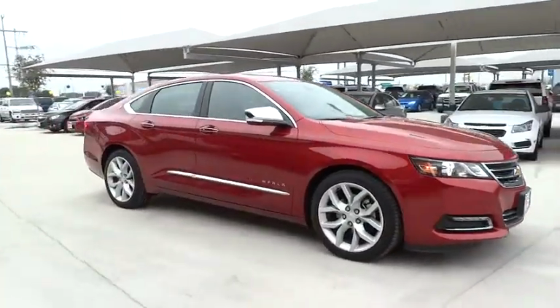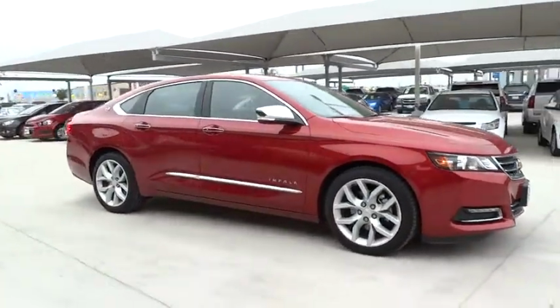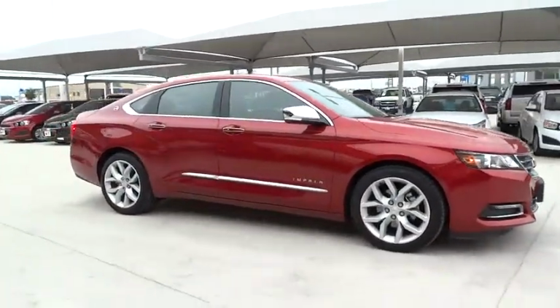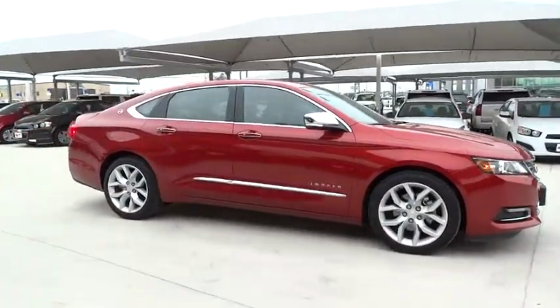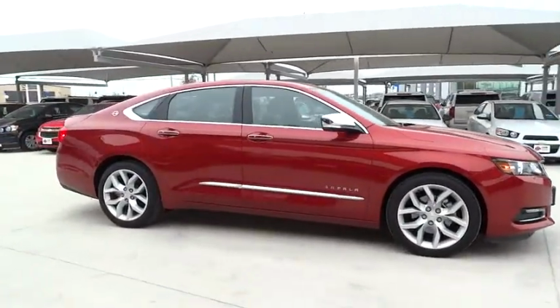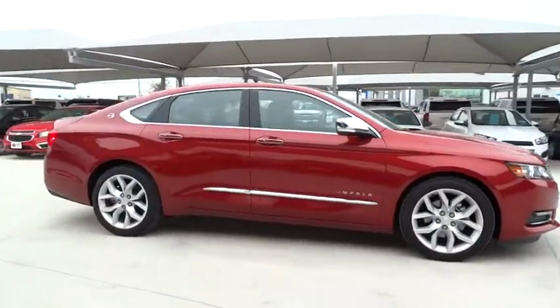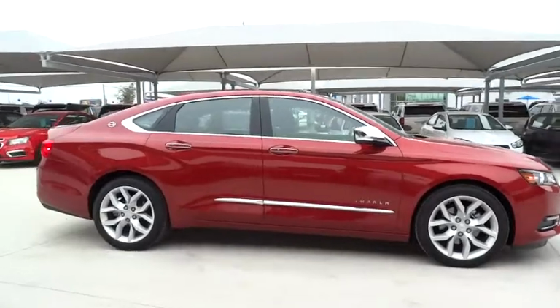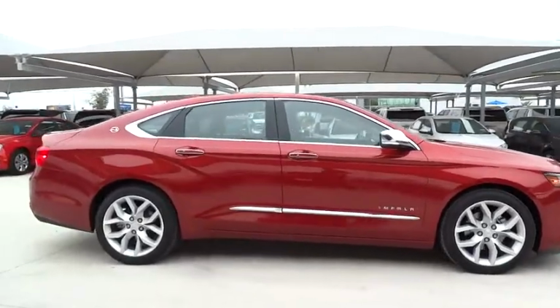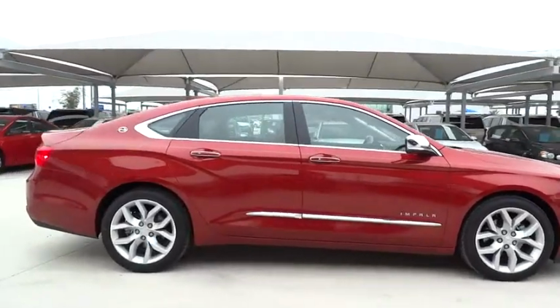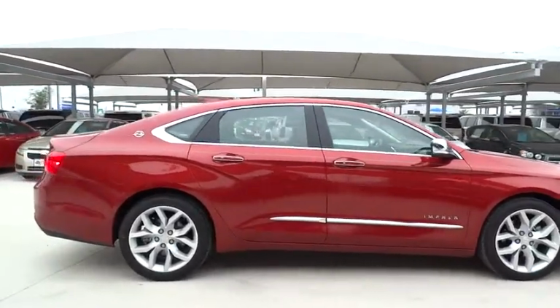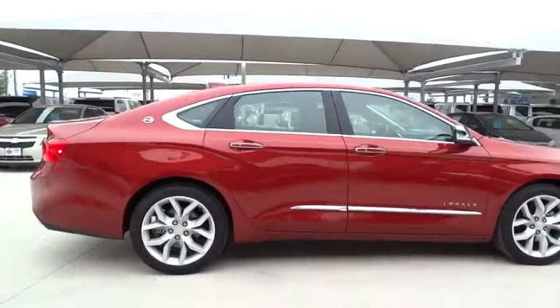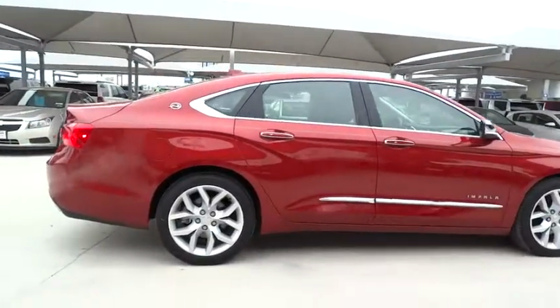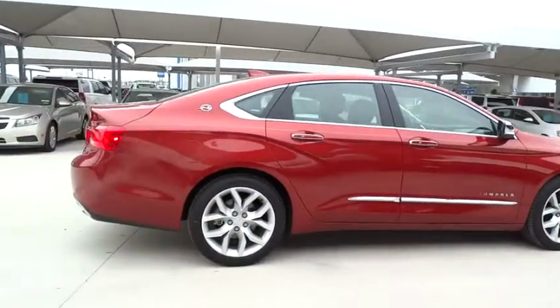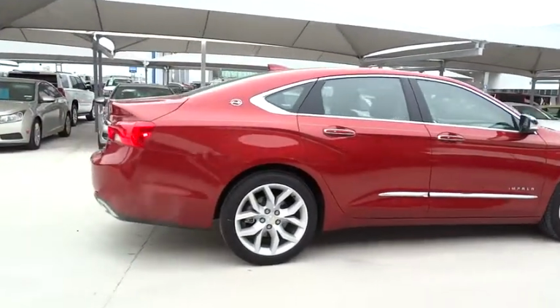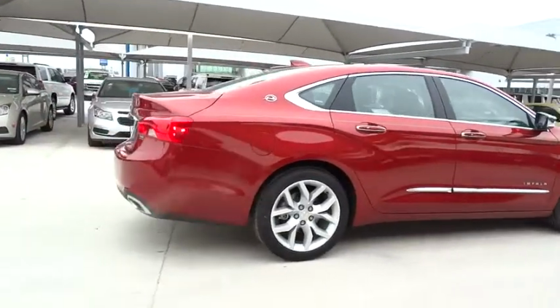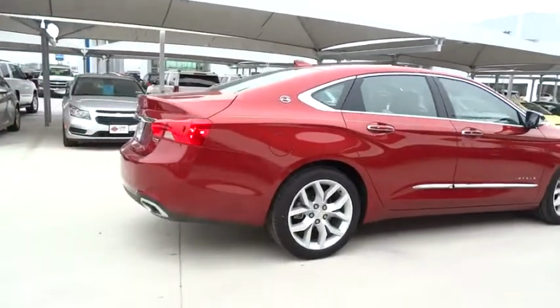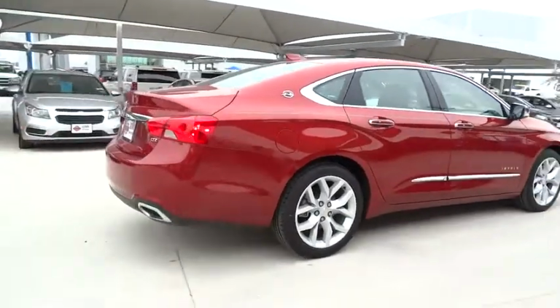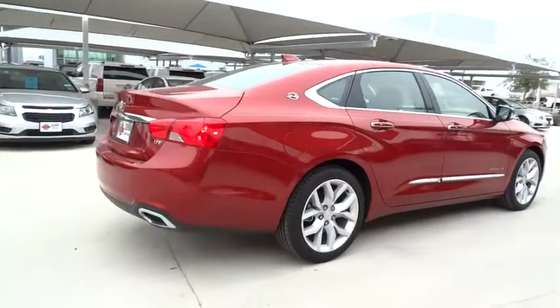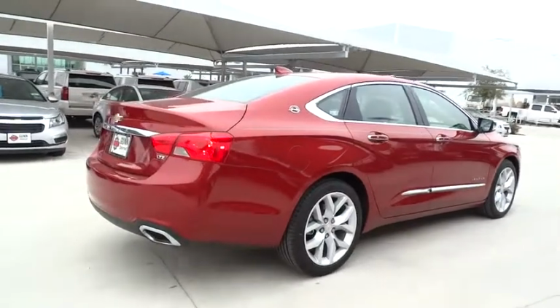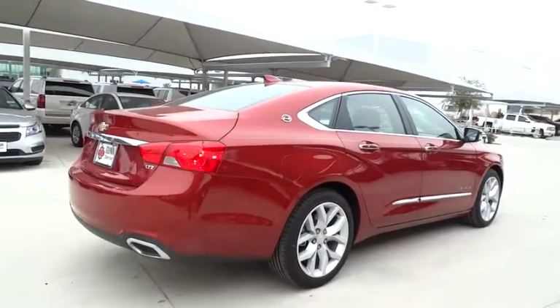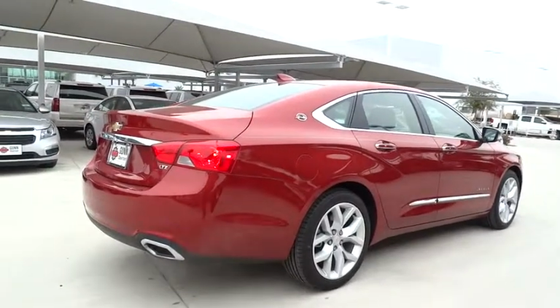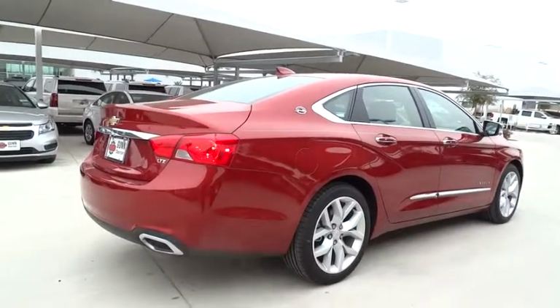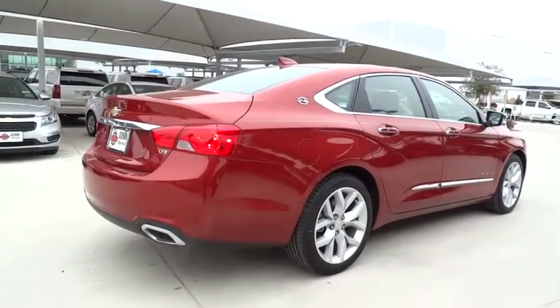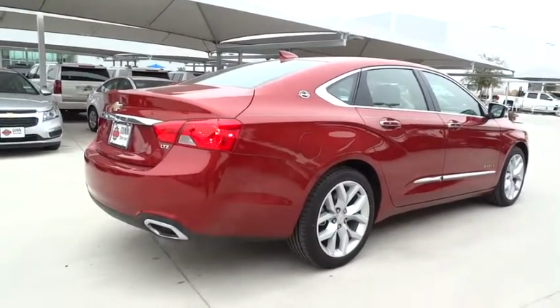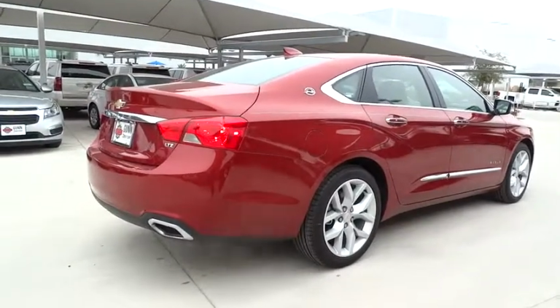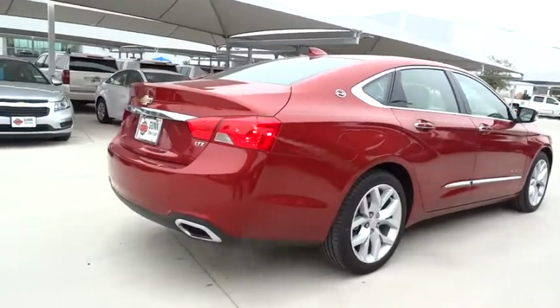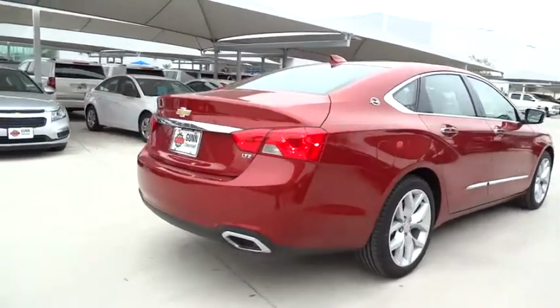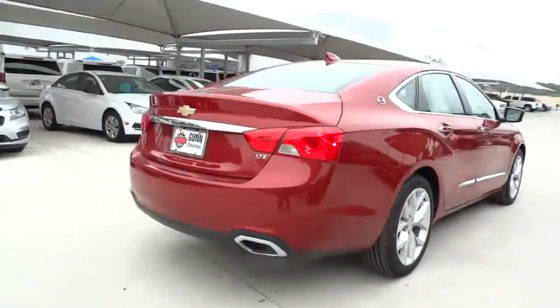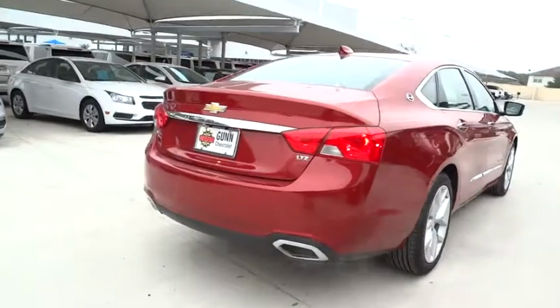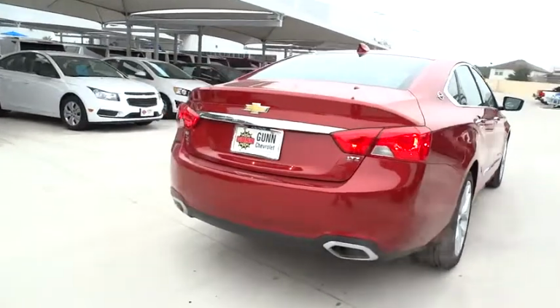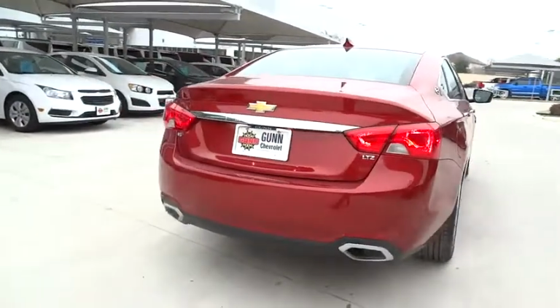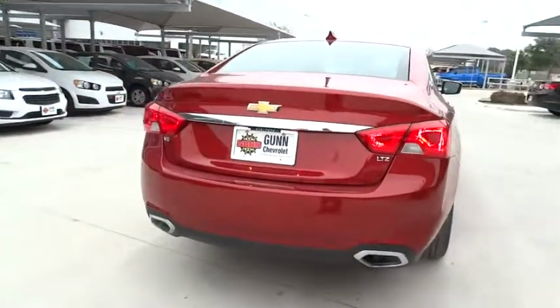Stability control, traction control, power passenger seat, remote engine start, steering wheel audio controls, anti-lock braking system, adjustable steering wheel, driver airbag, power steering, keyless start.